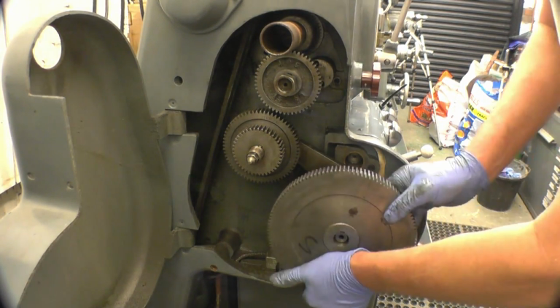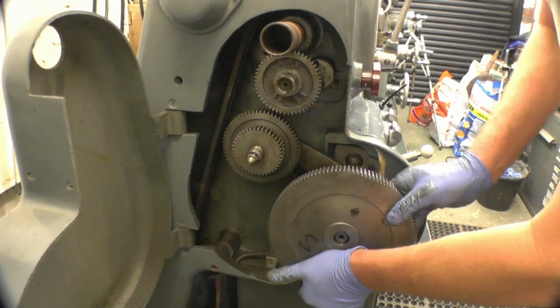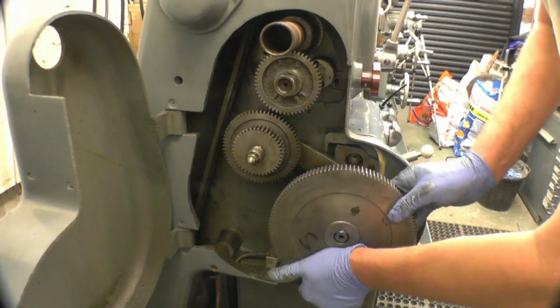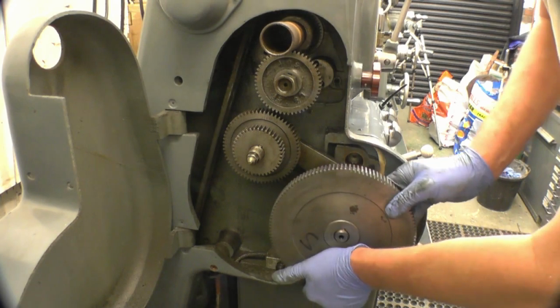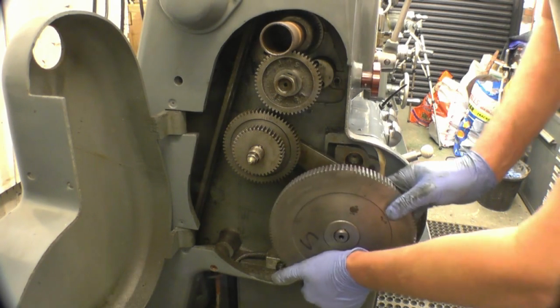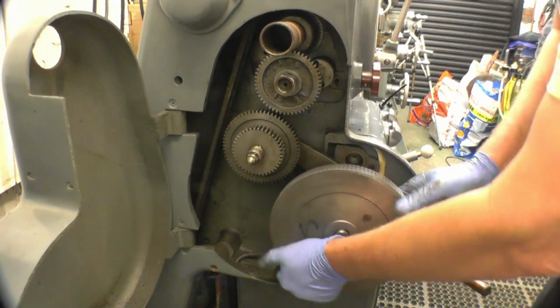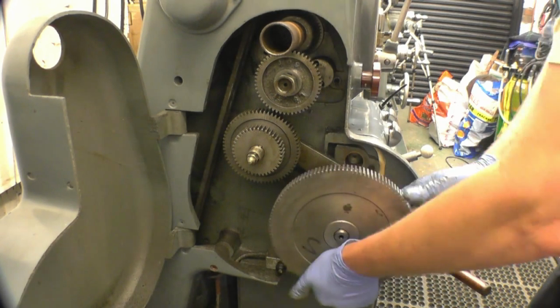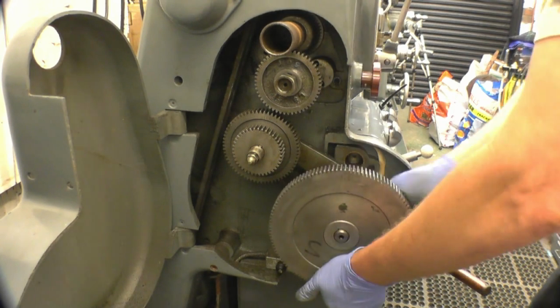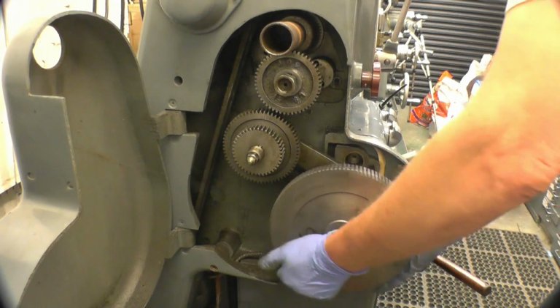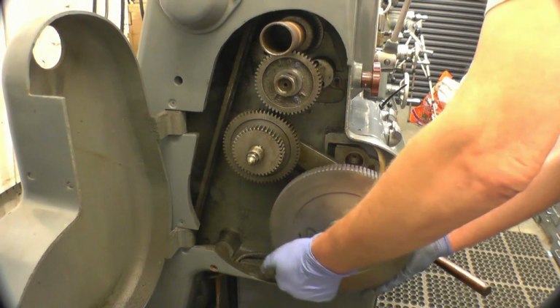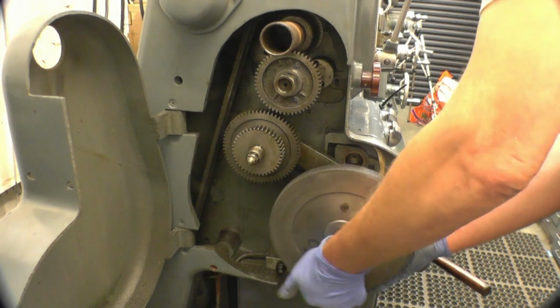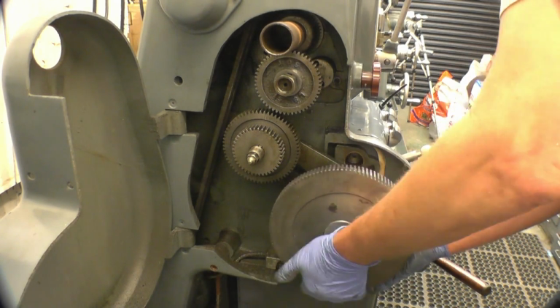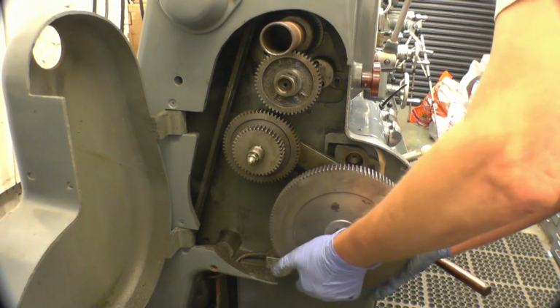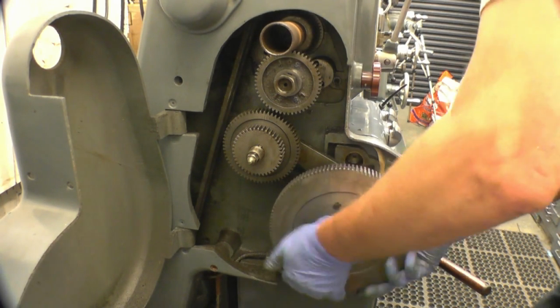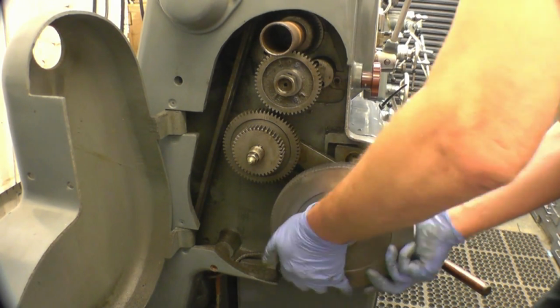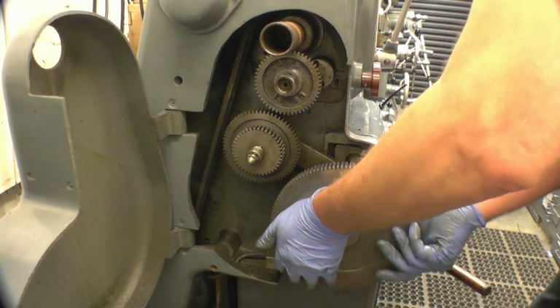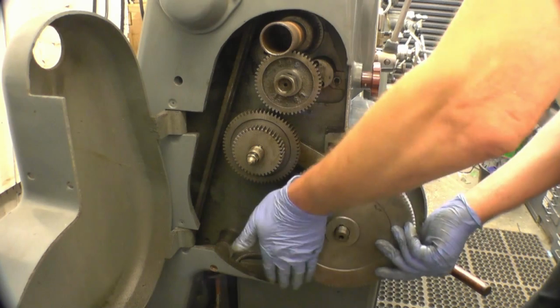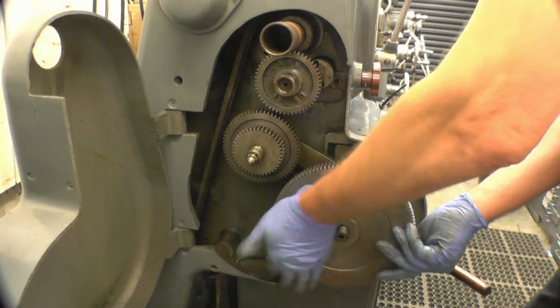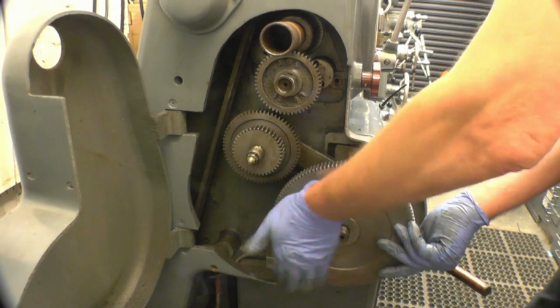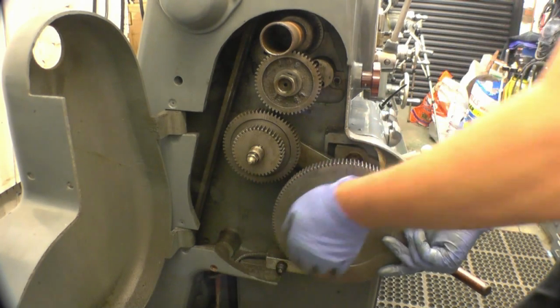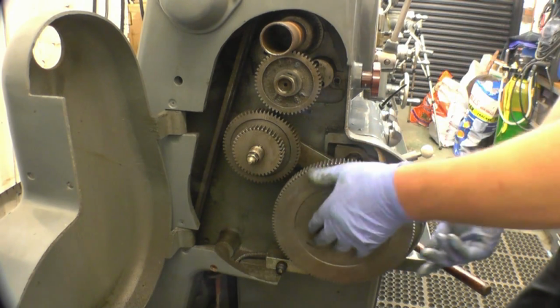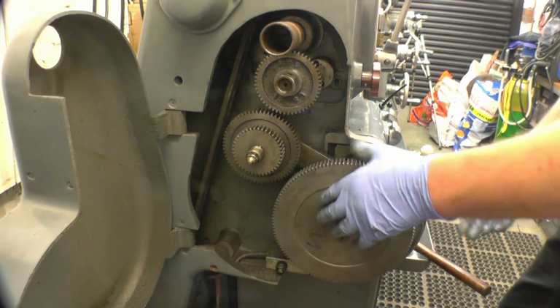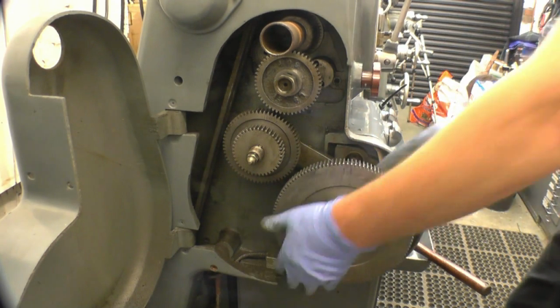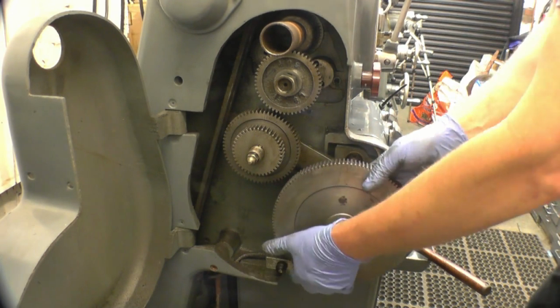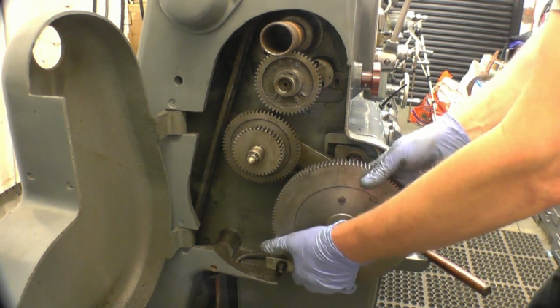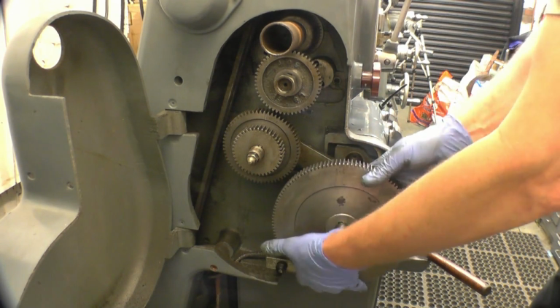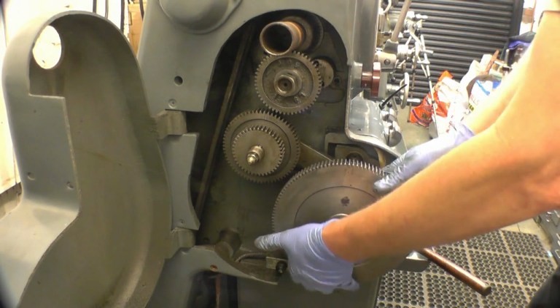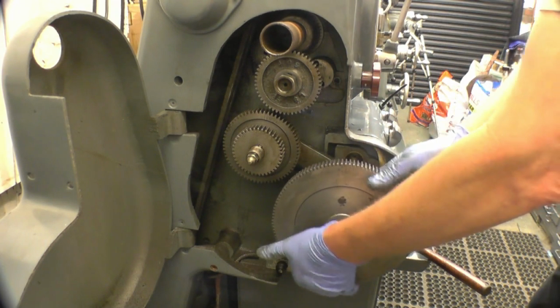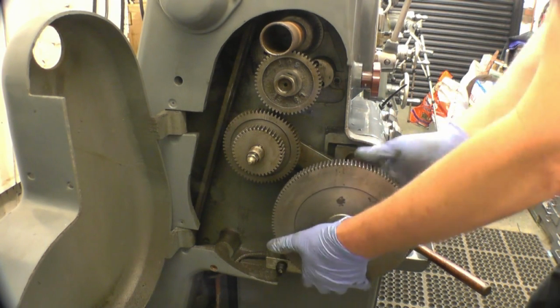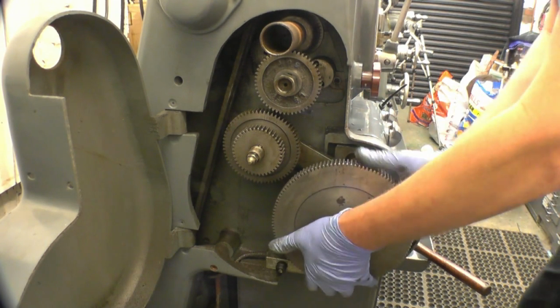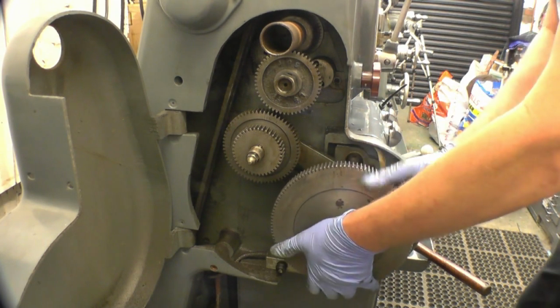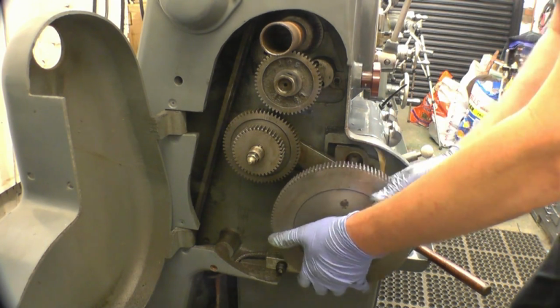This looks more like it. Right, I need to put a spacer in behind there.